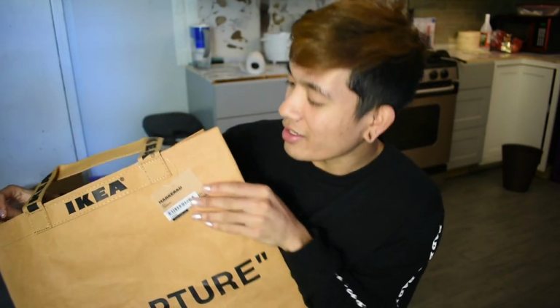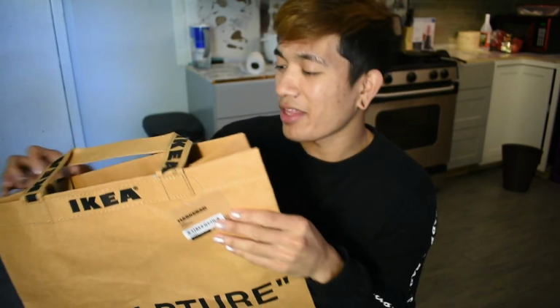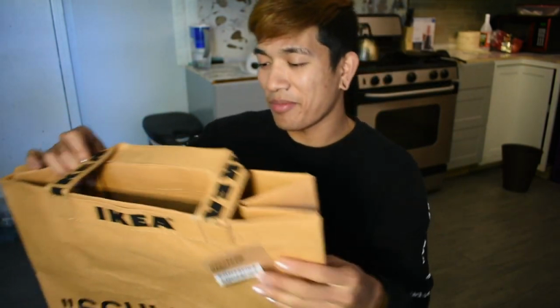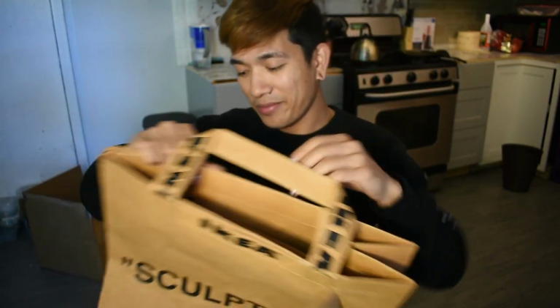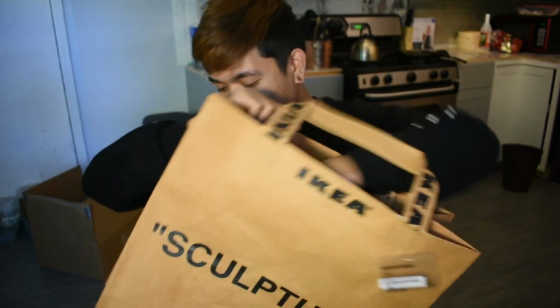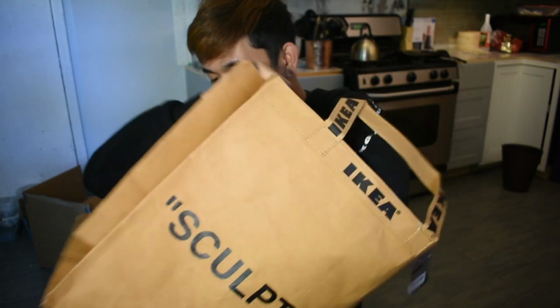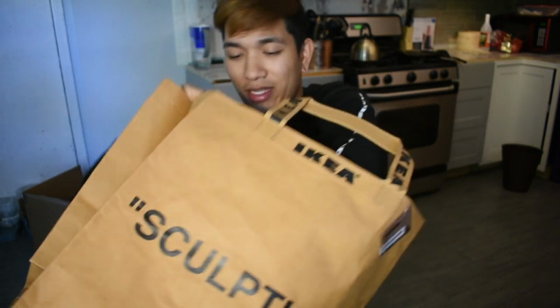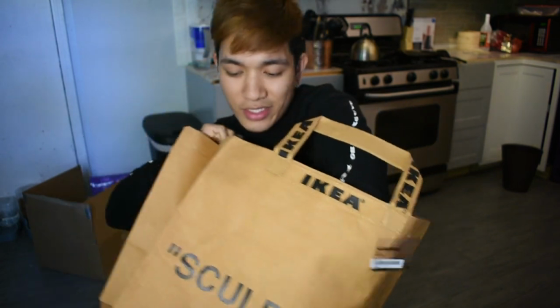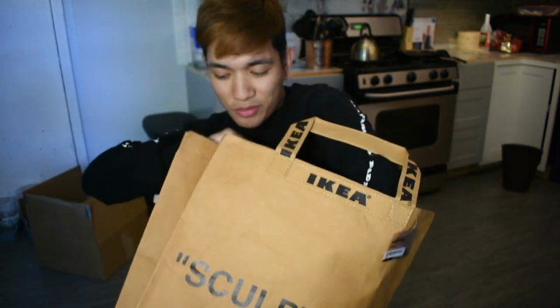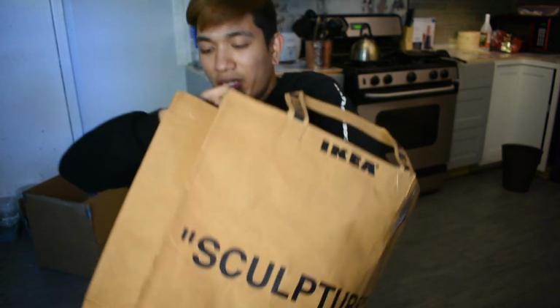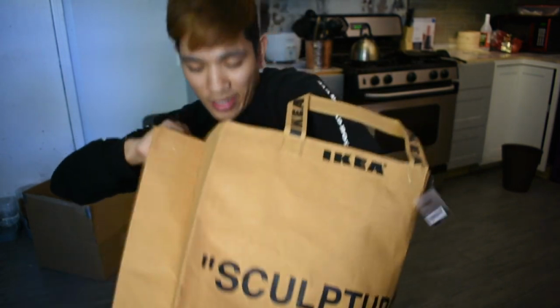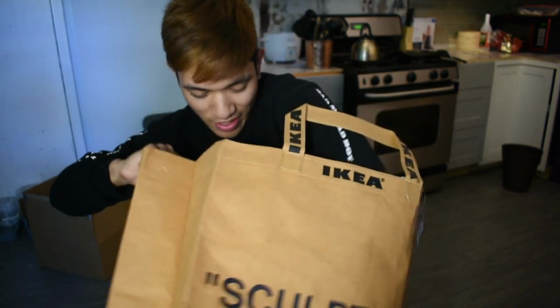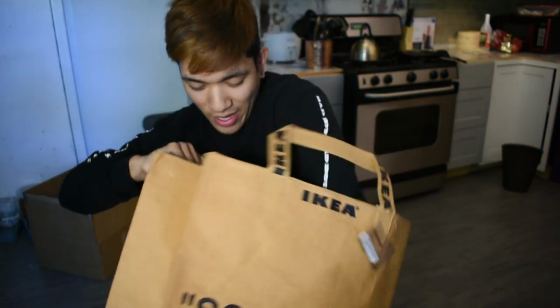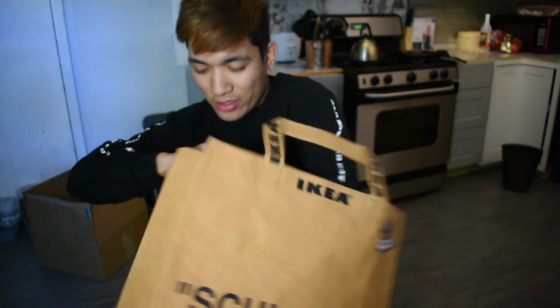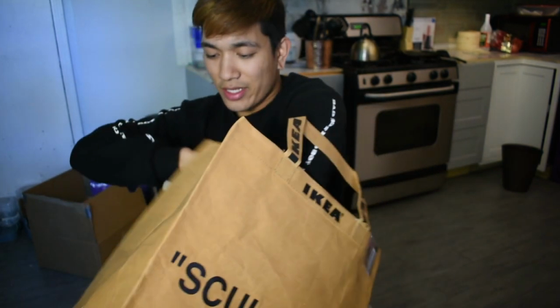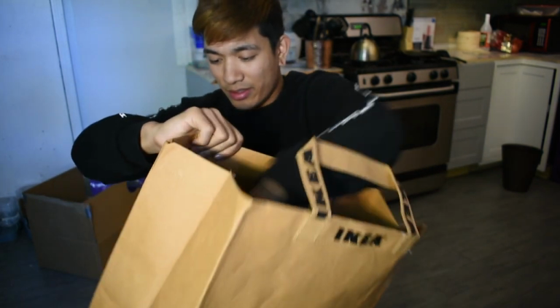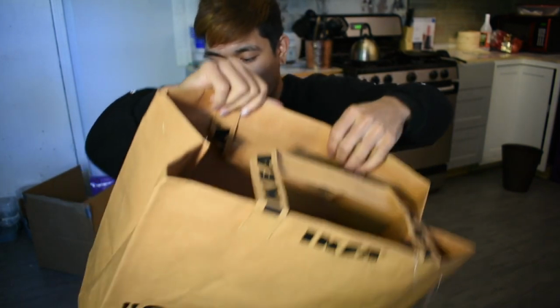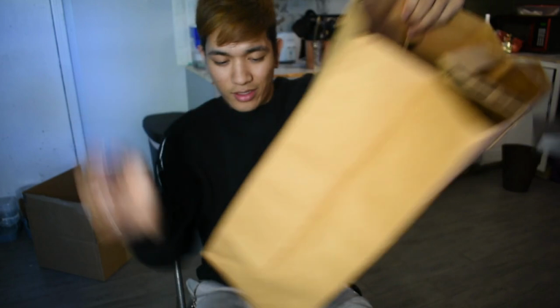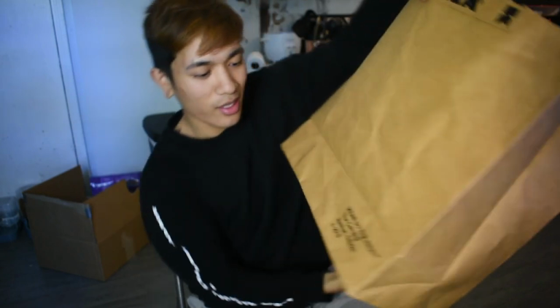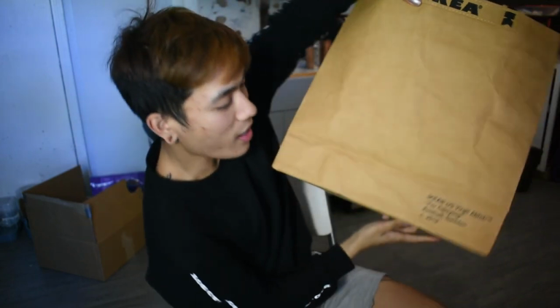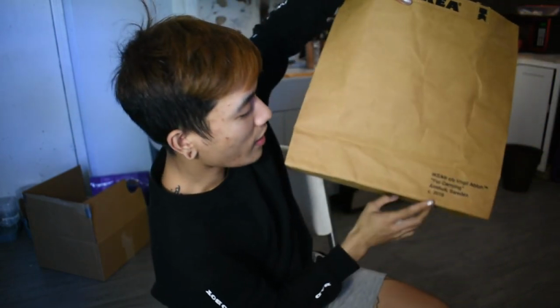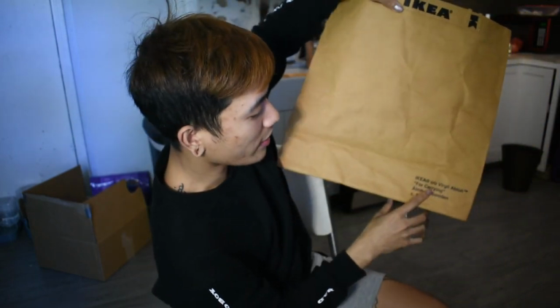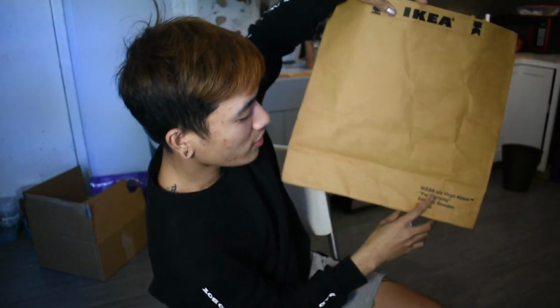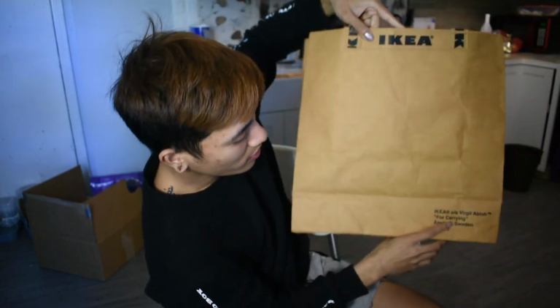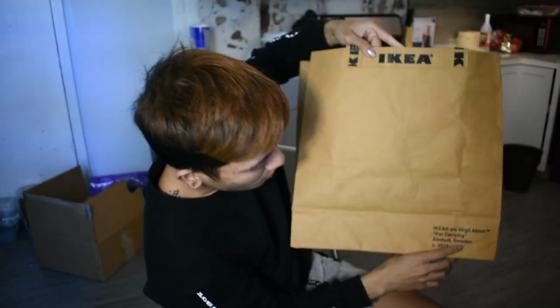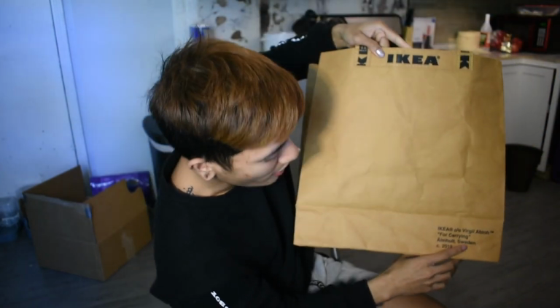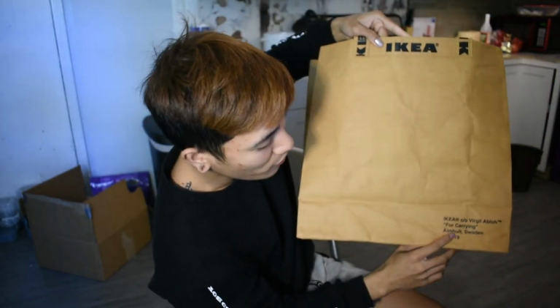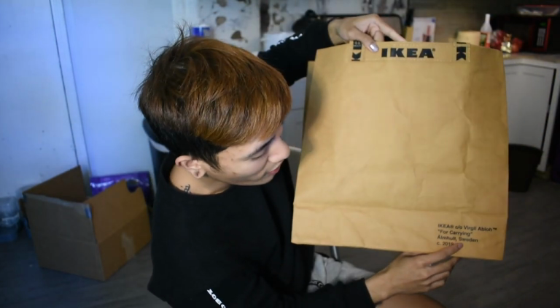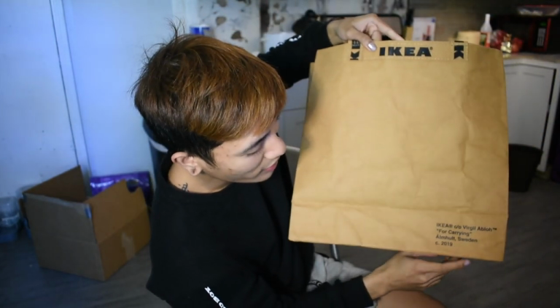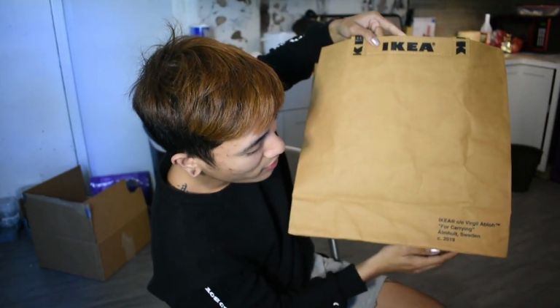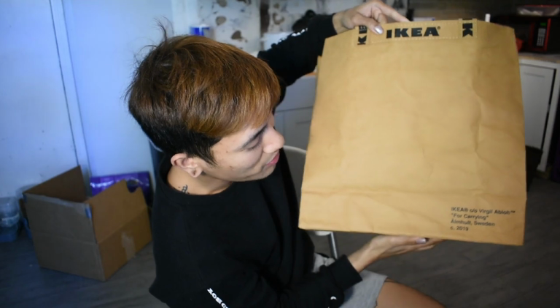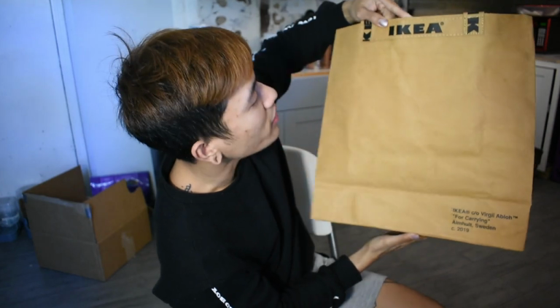Nine gallon paper bag. It says 'sculpture' and it also says IKEA Virgil Abloh for carrying.